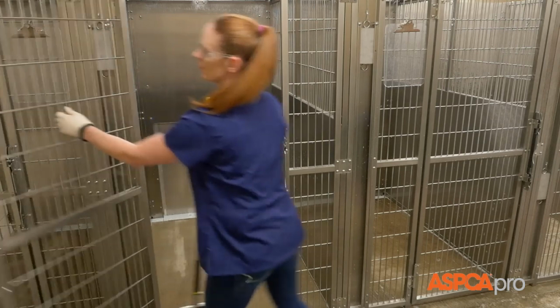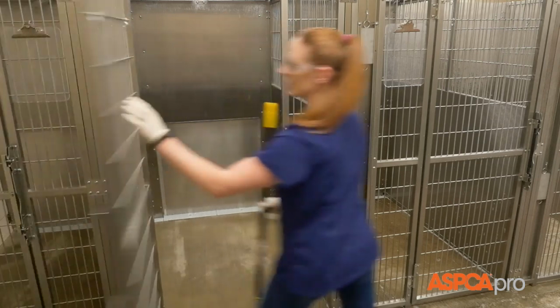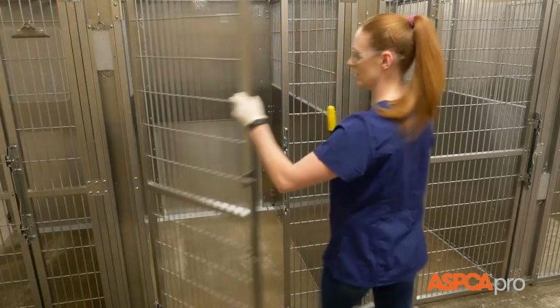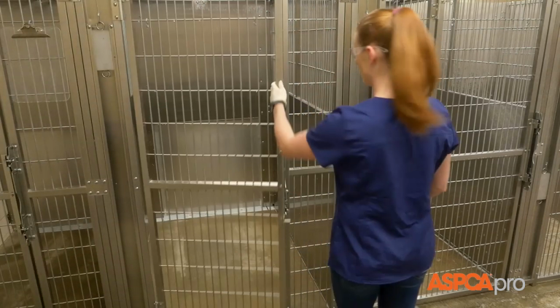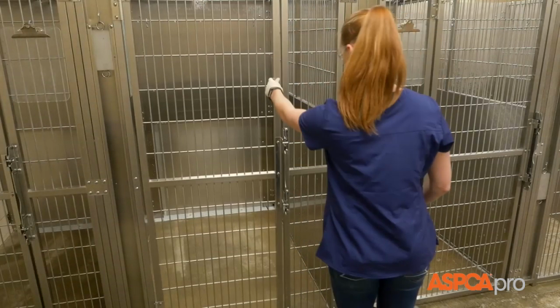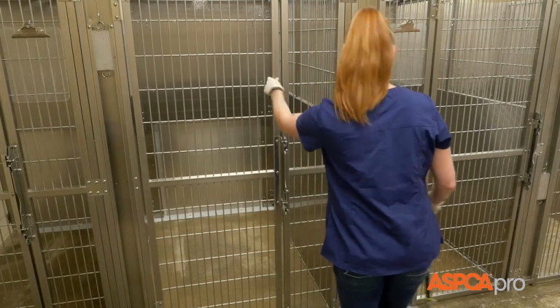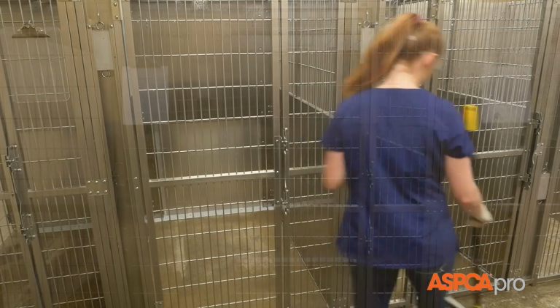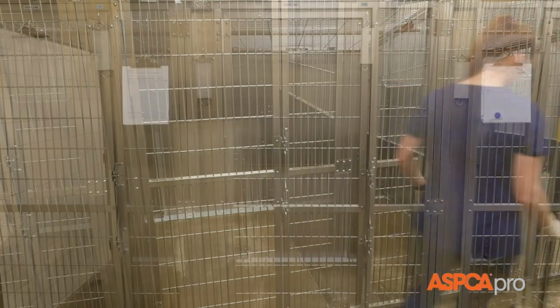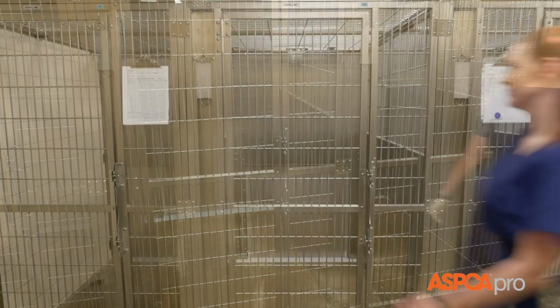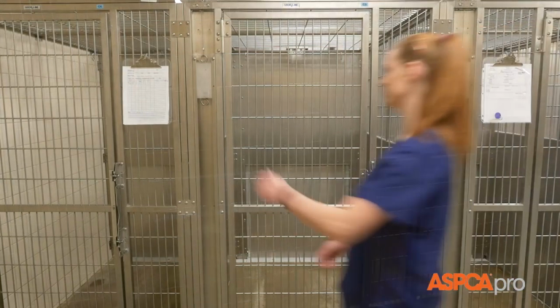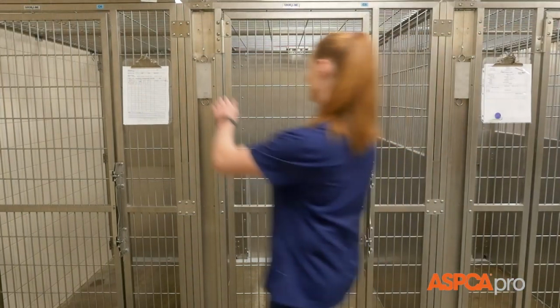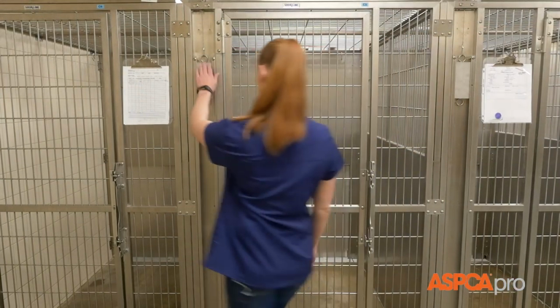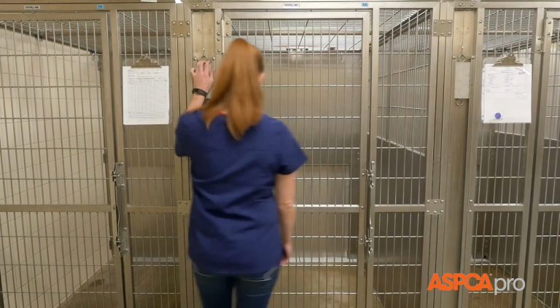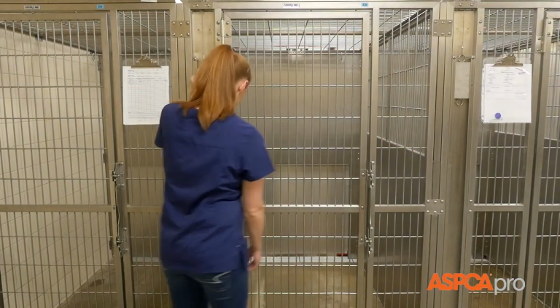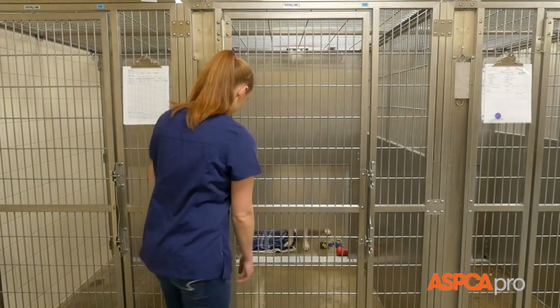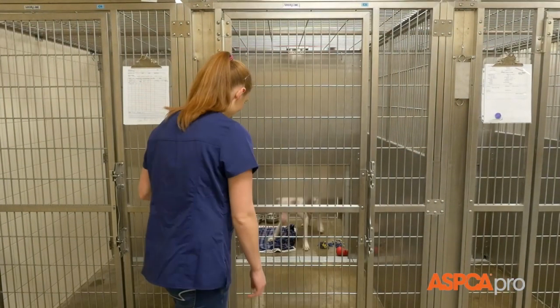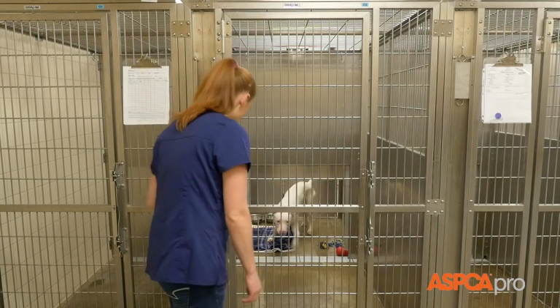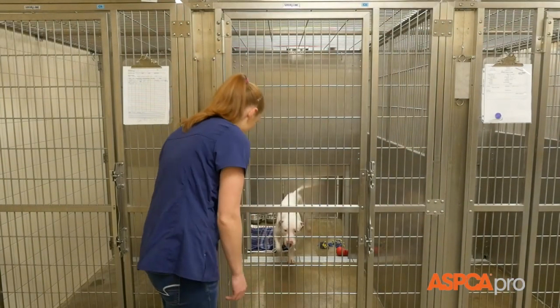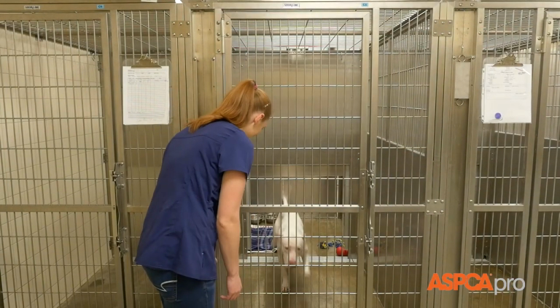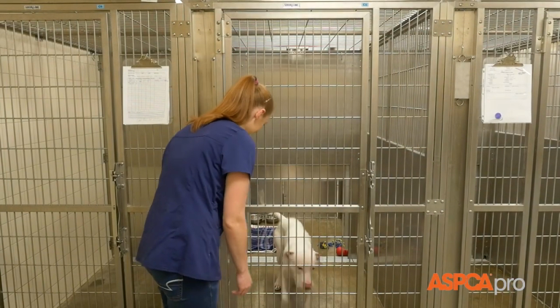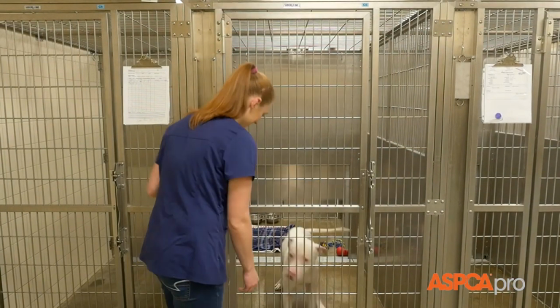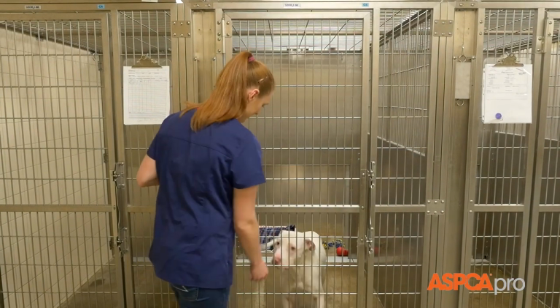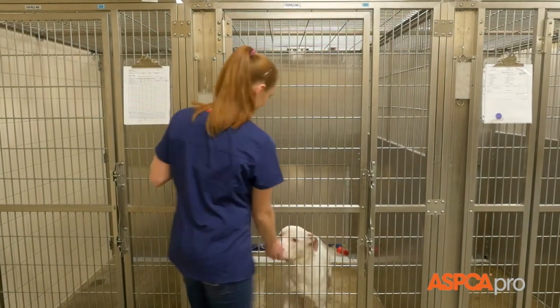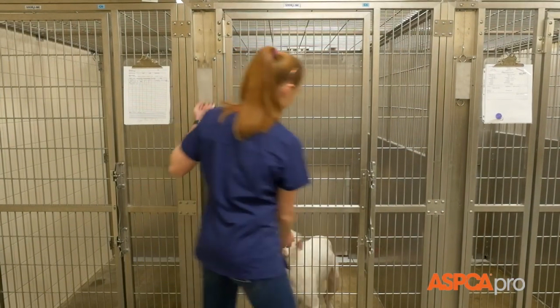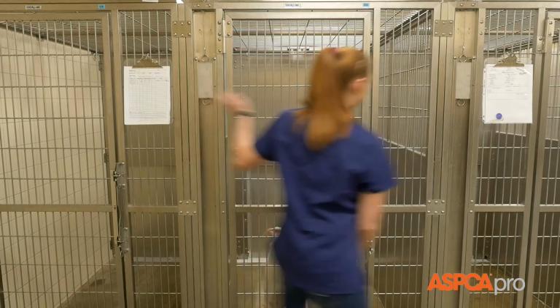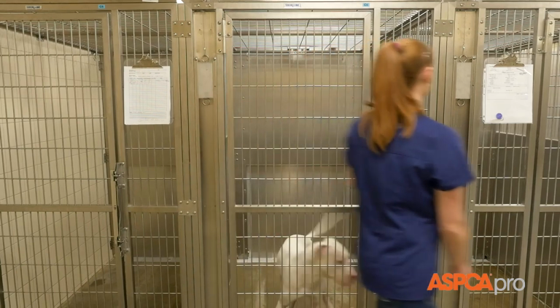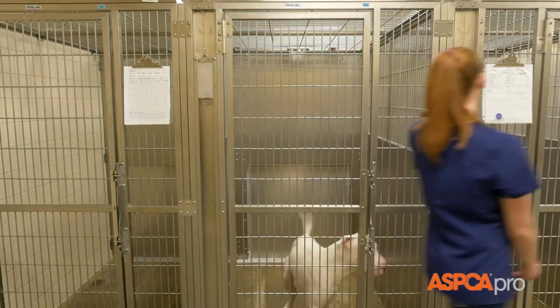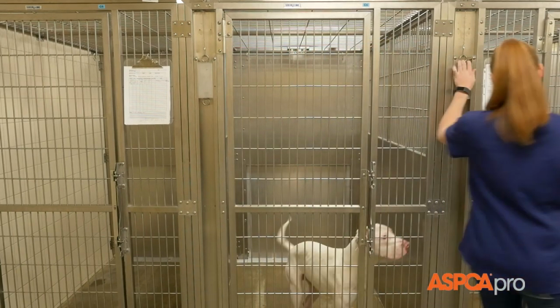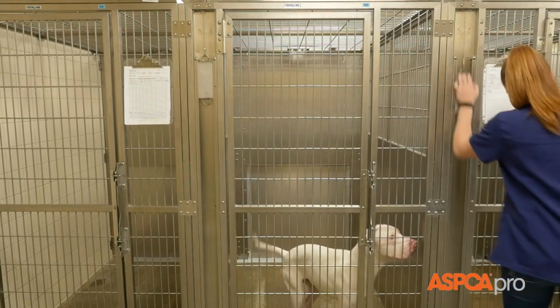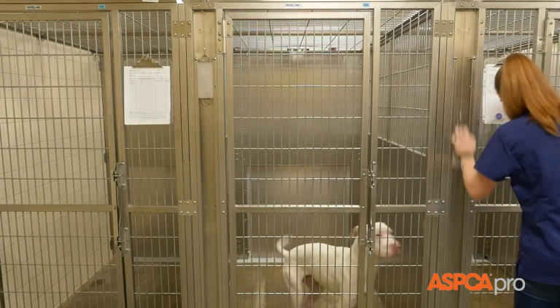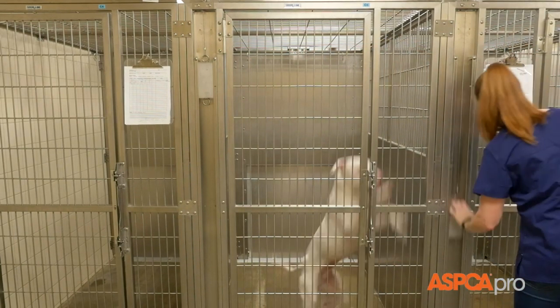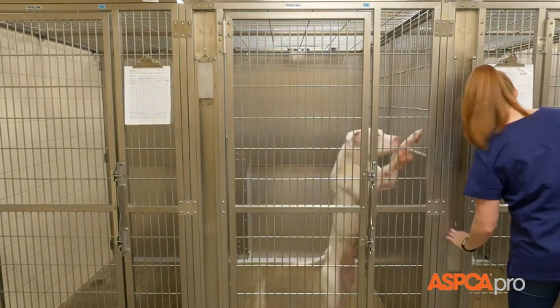Once dried, either open the guillotine doors to allow residents access to their full kennel, or place a clean water dish upside-down to signal that the kennel is clean and ready for its next resident.